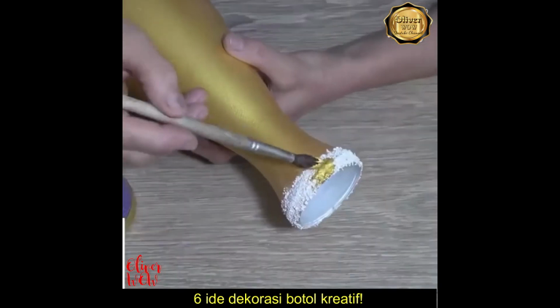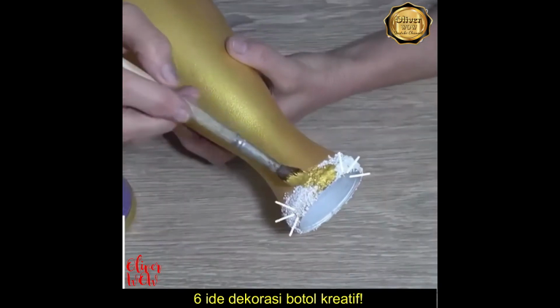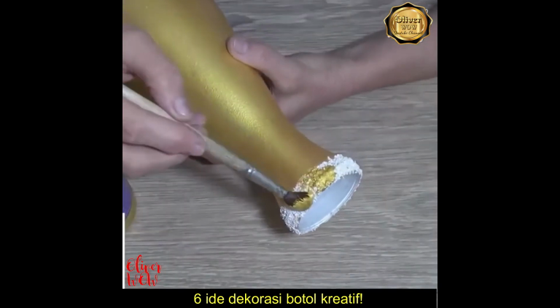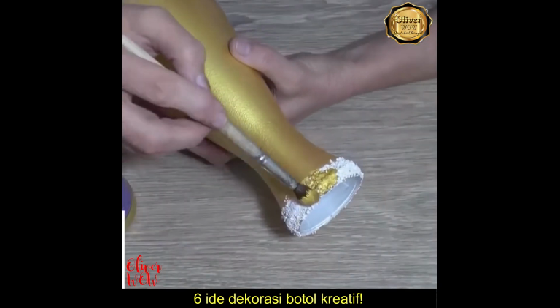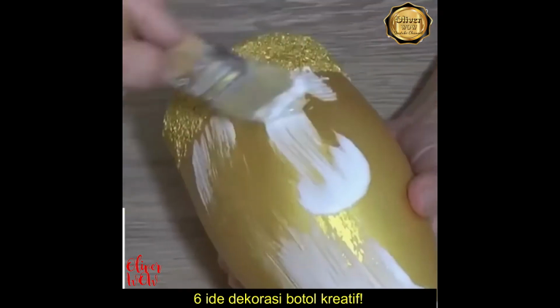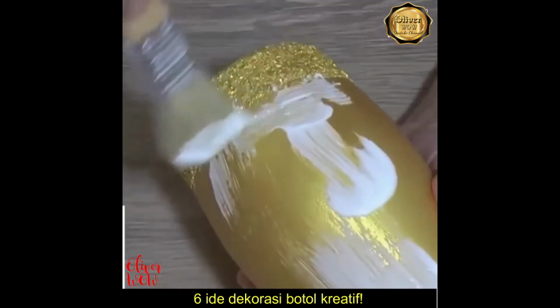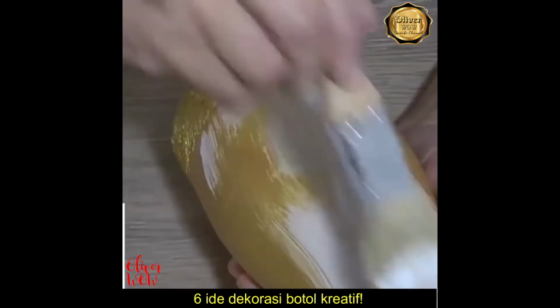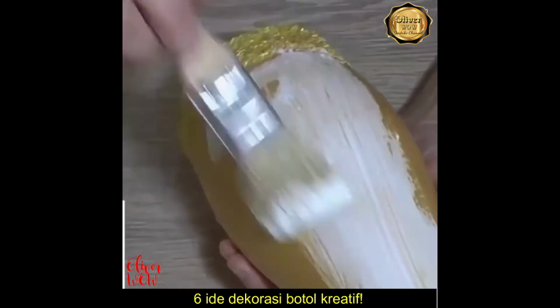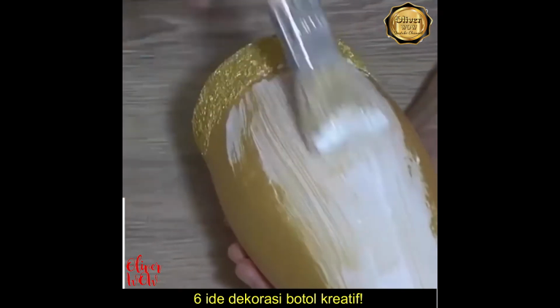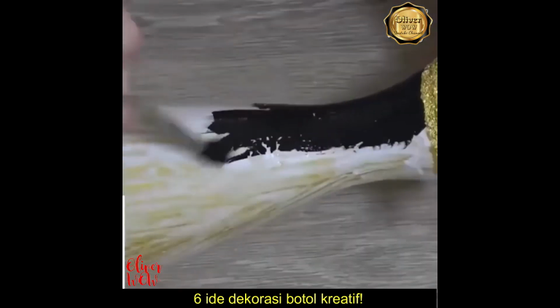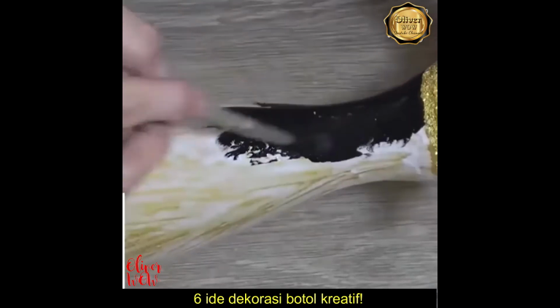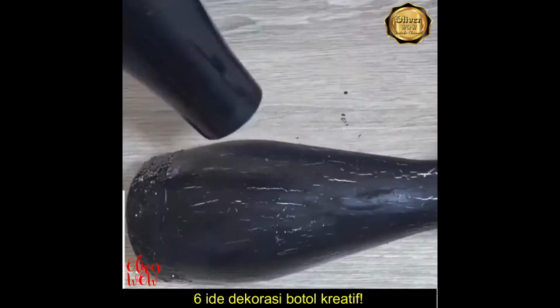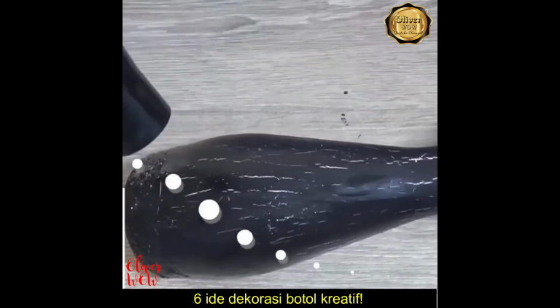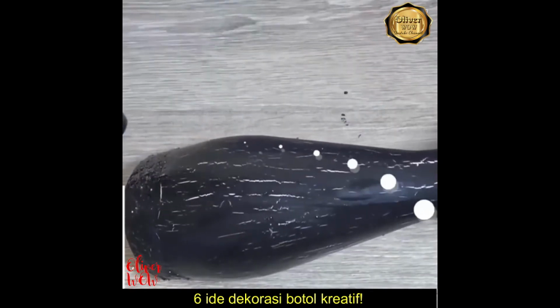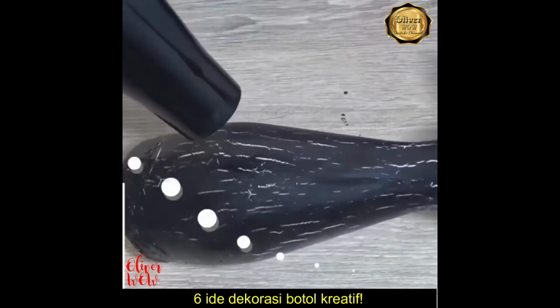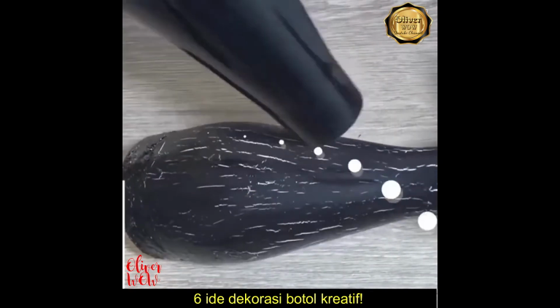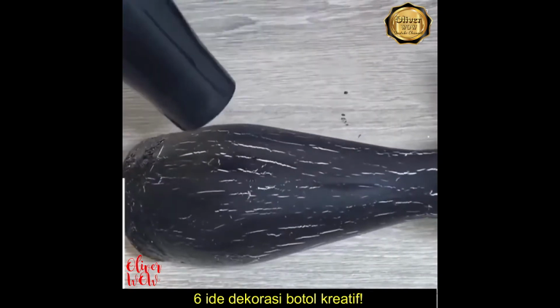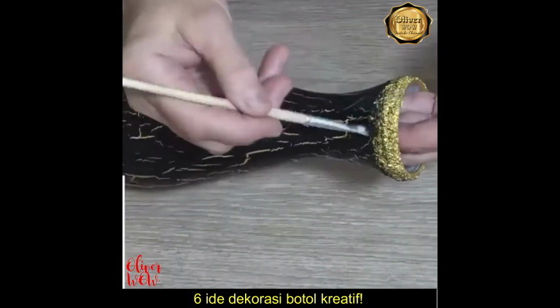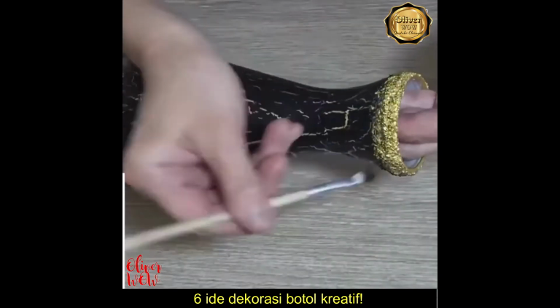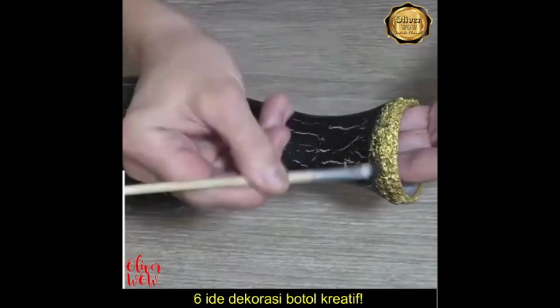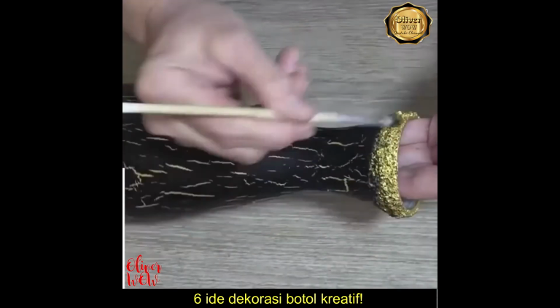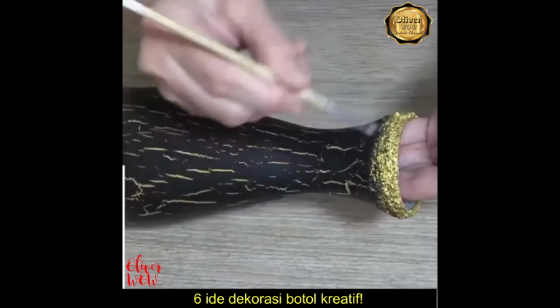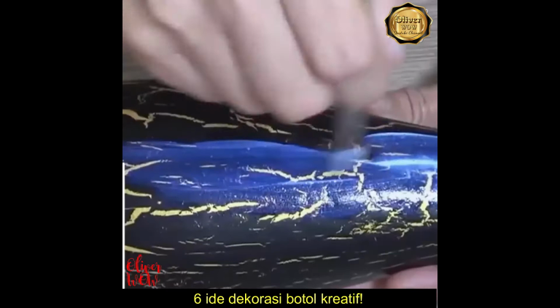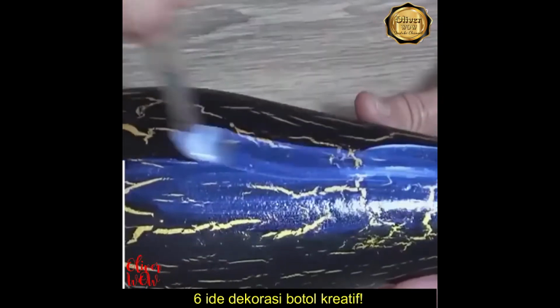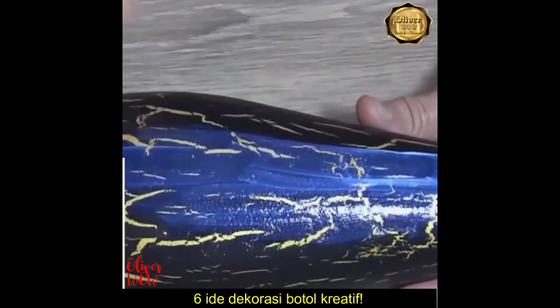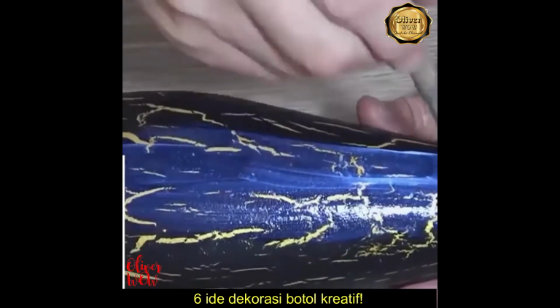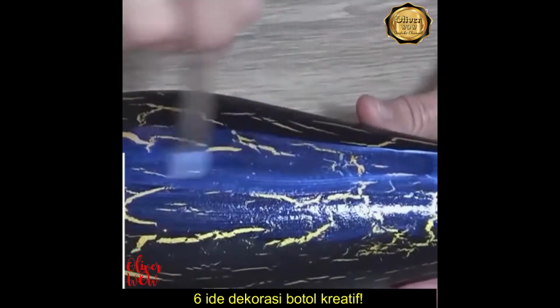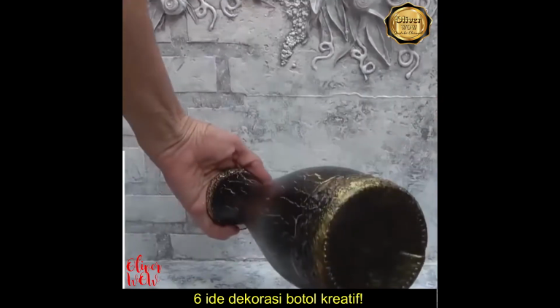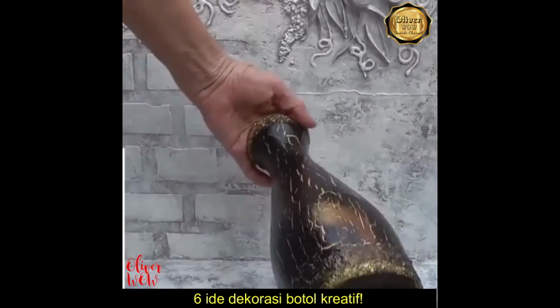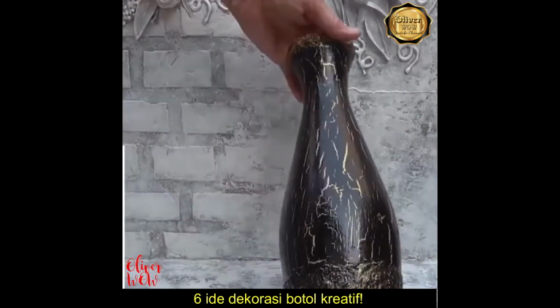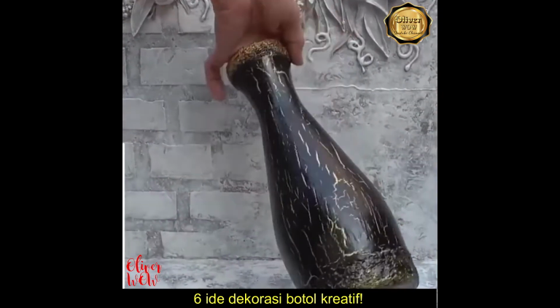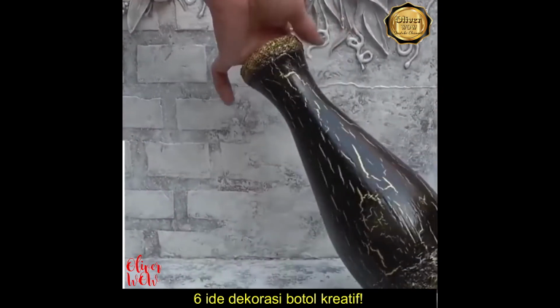This talented DIYer is embellishing the vase with eggshells and black paint. You don't have to throw away your old vases — you can transform them into new outstanding pieces.